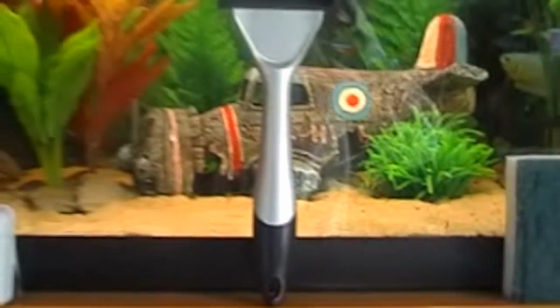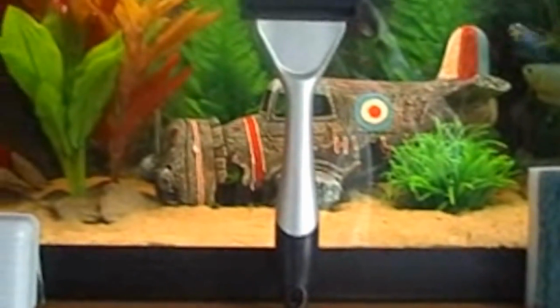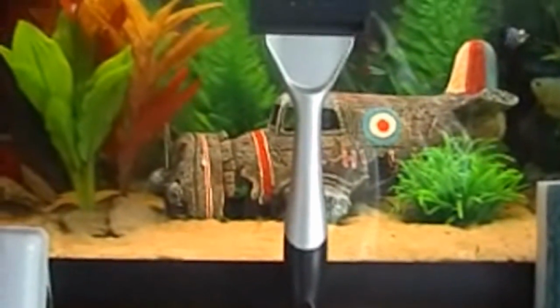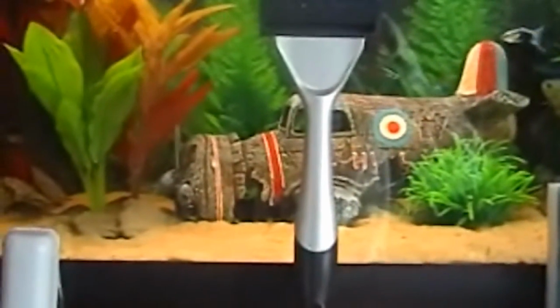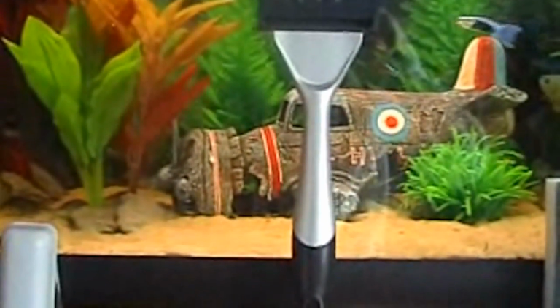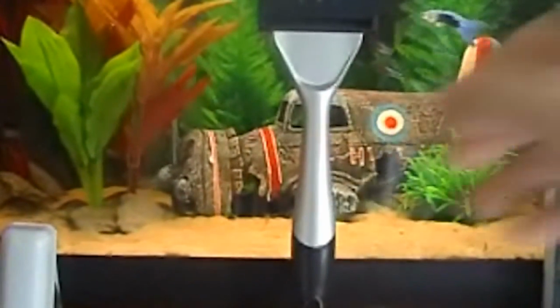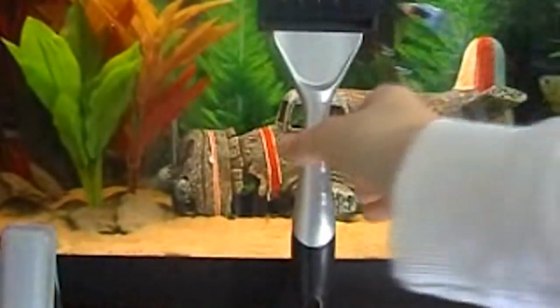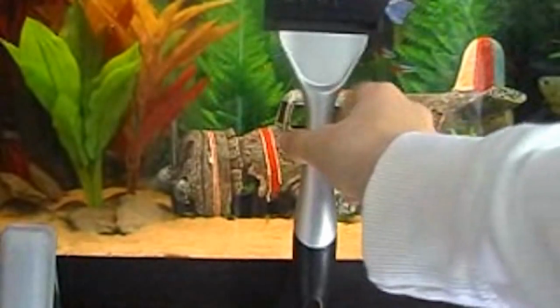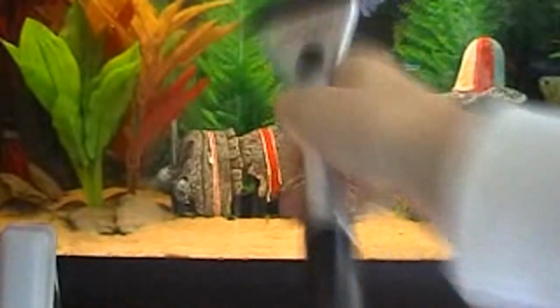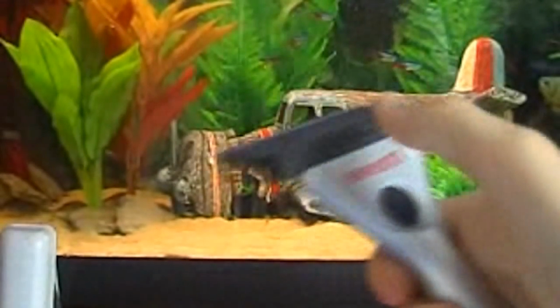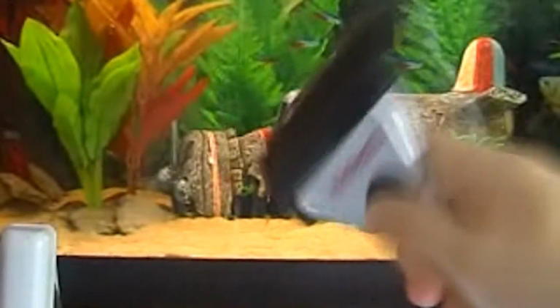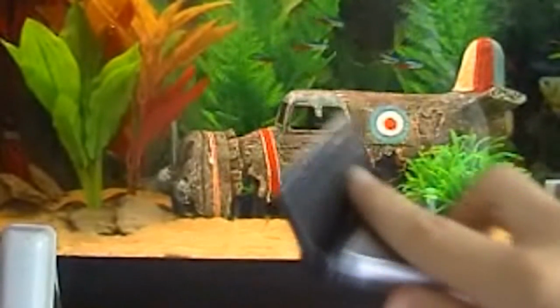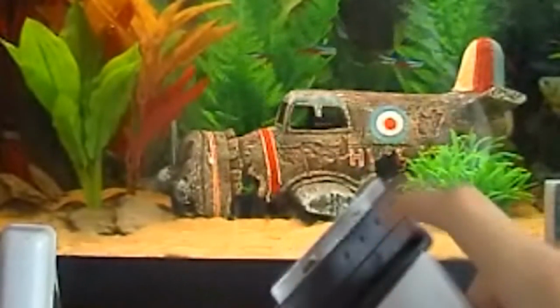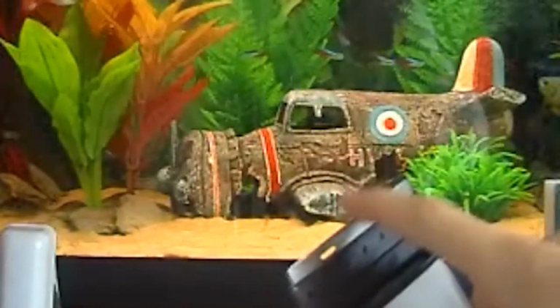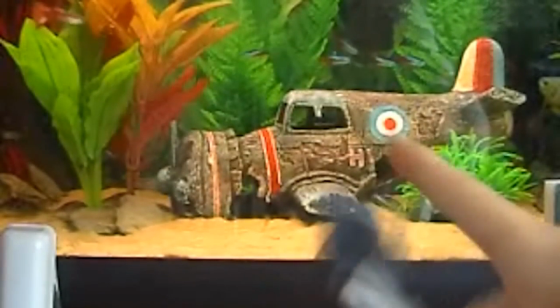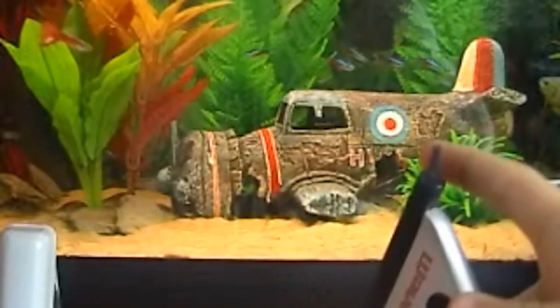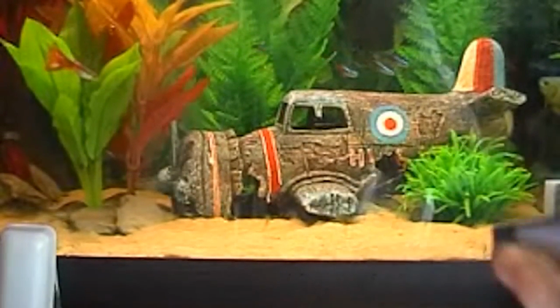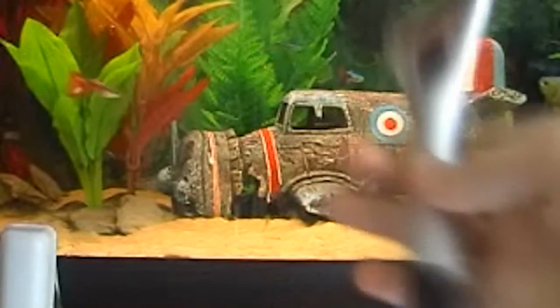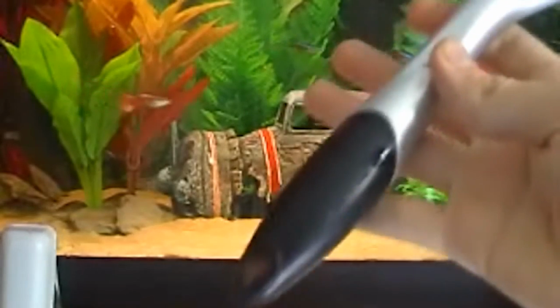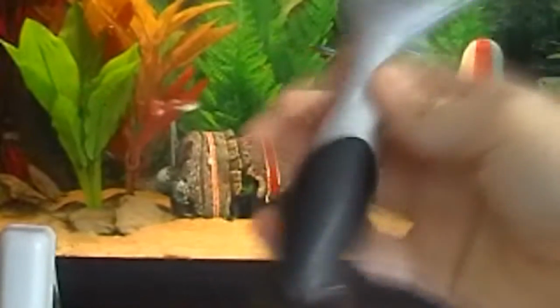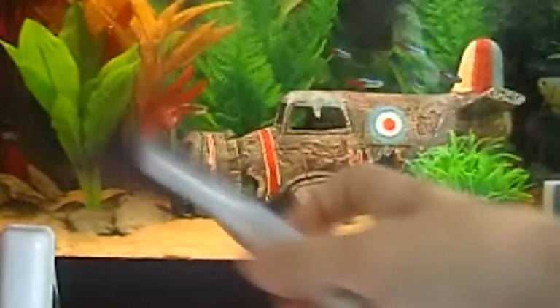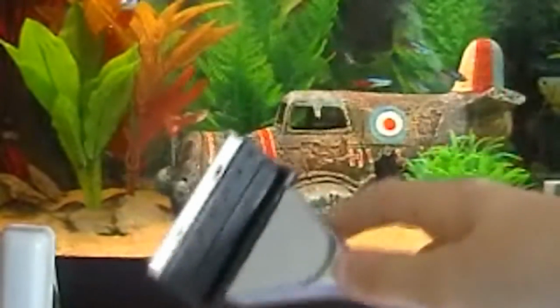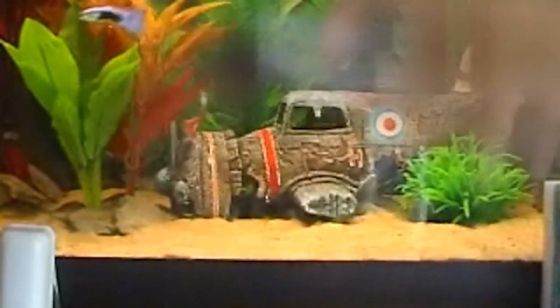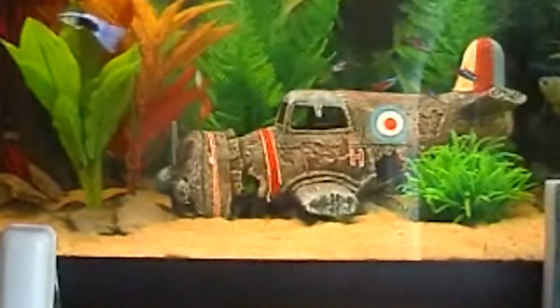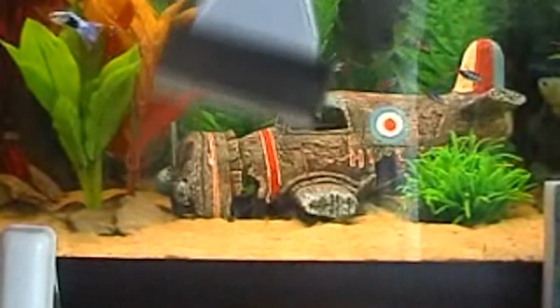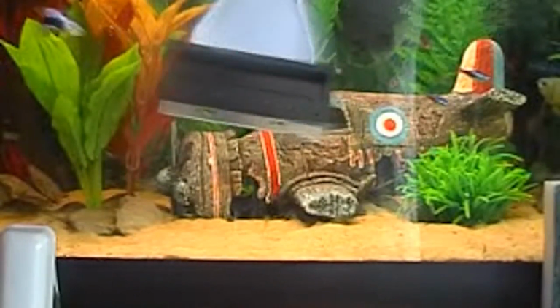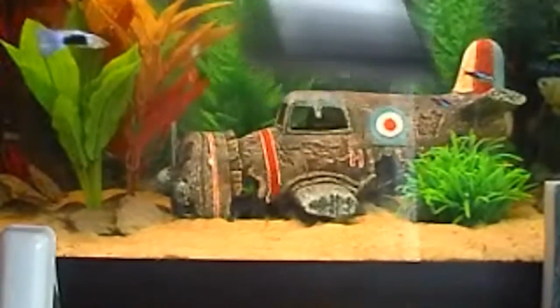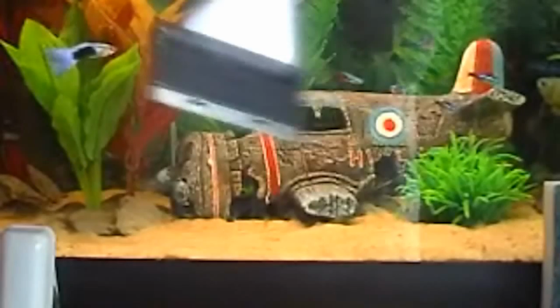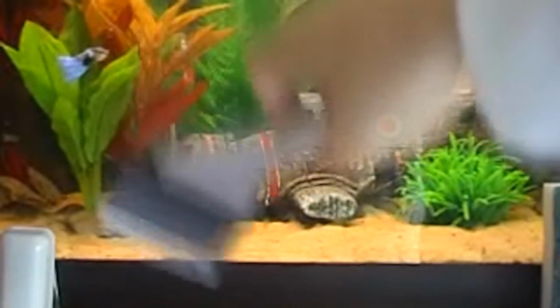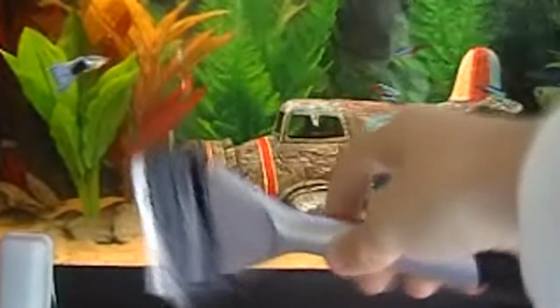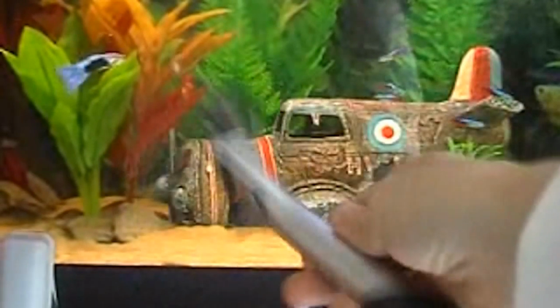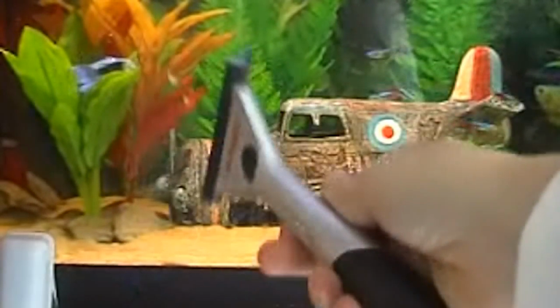Then the glass scraper — I haven't had this long but this is by far the best one. It's got a sharp razor blade, like the usual handle, and you just put it in. It can scratch the glass, but it works quite well.